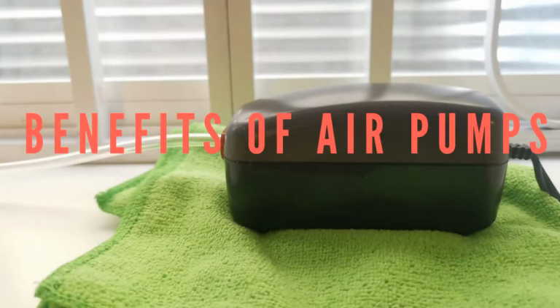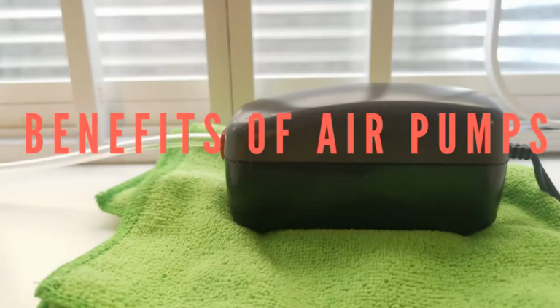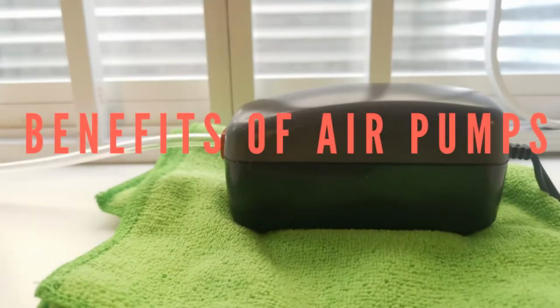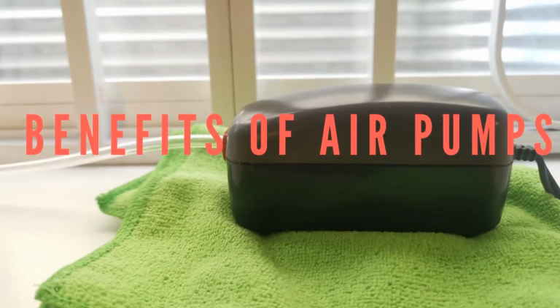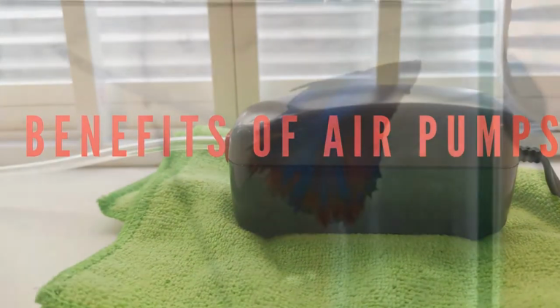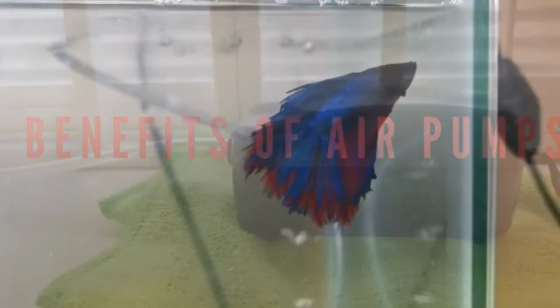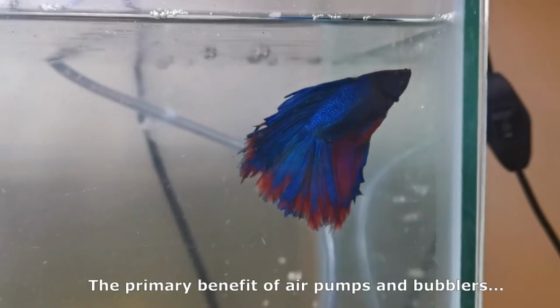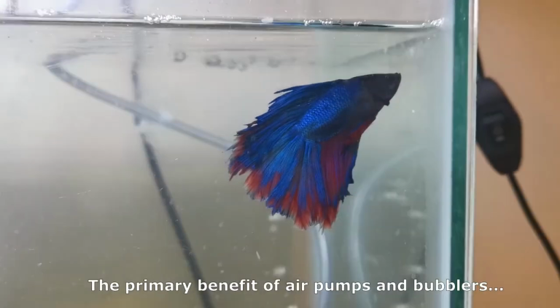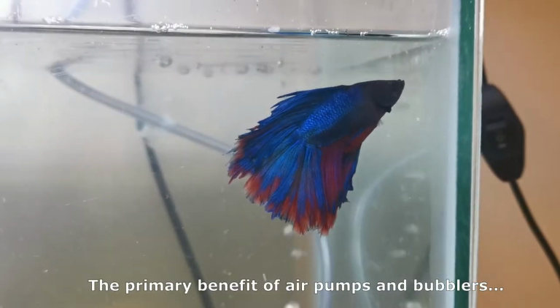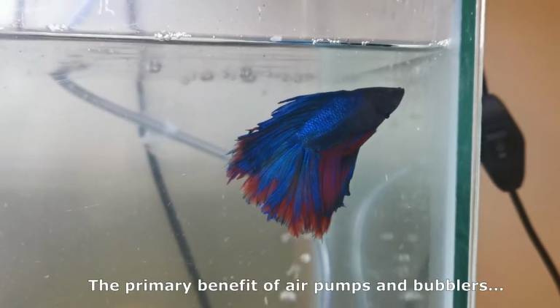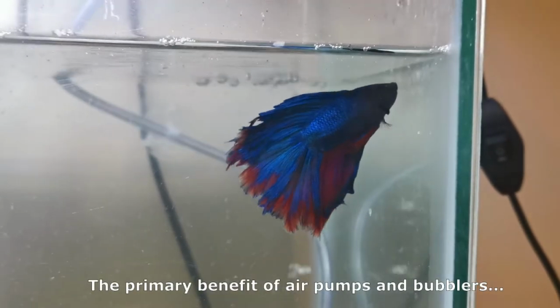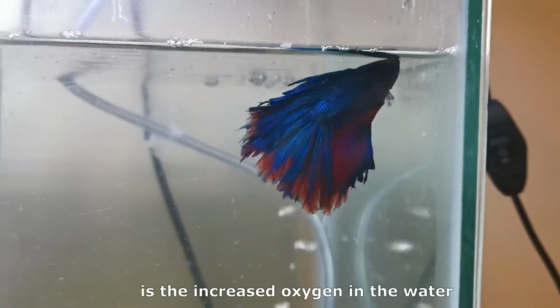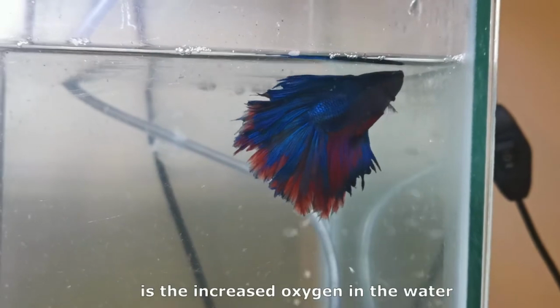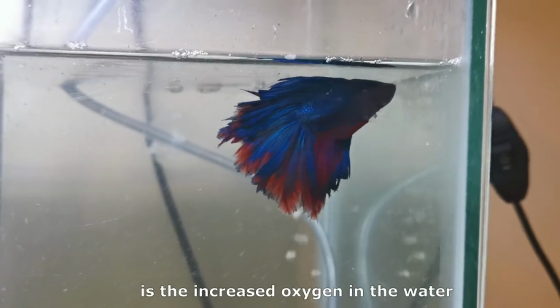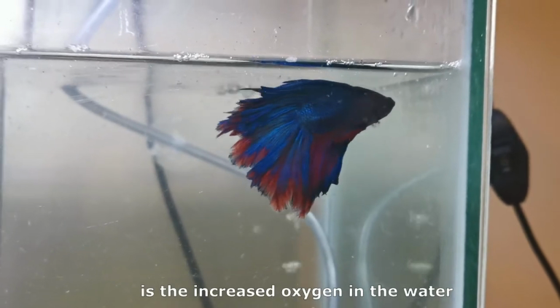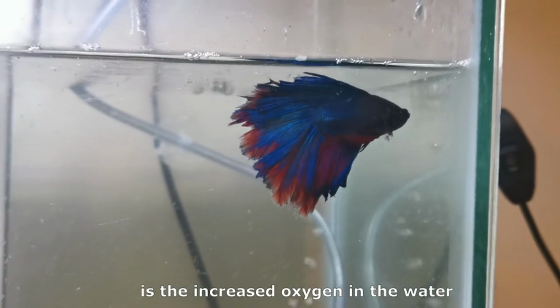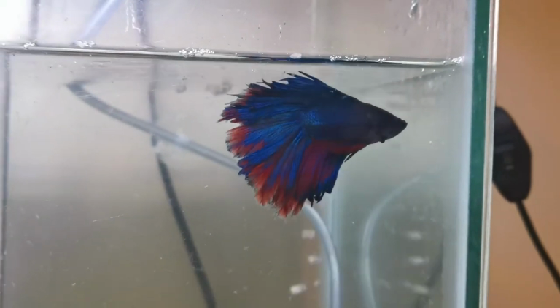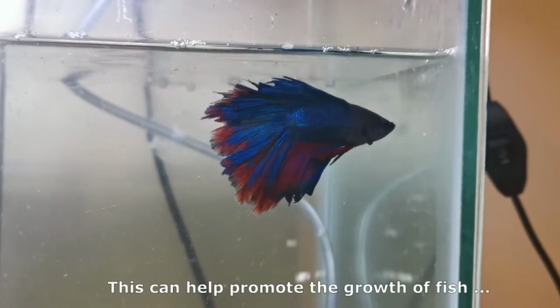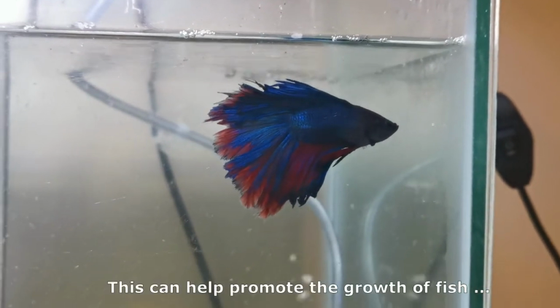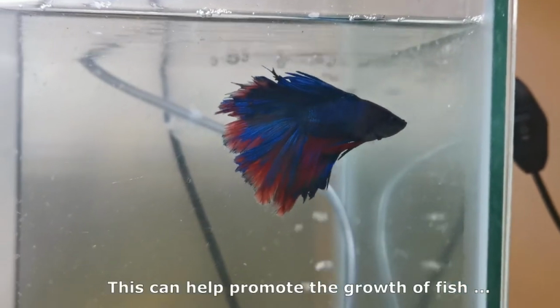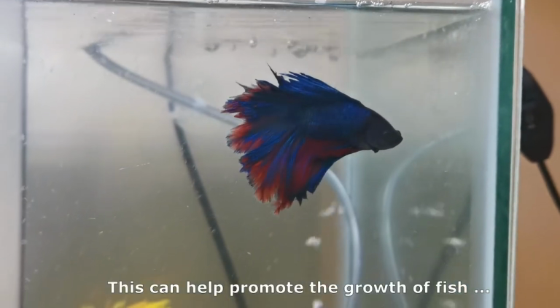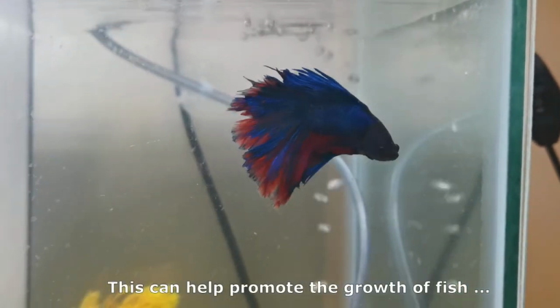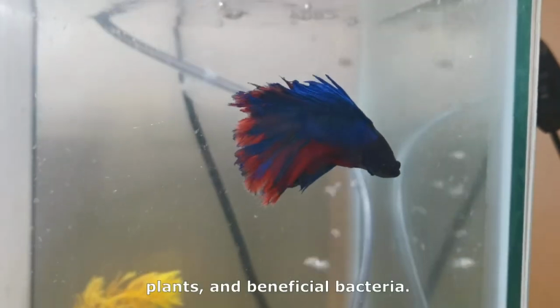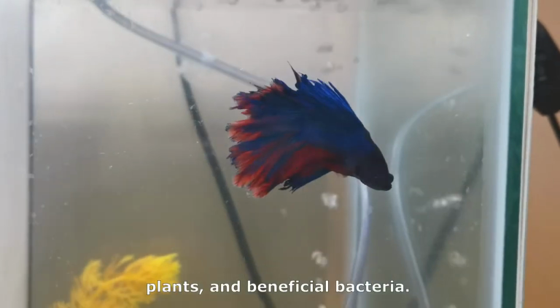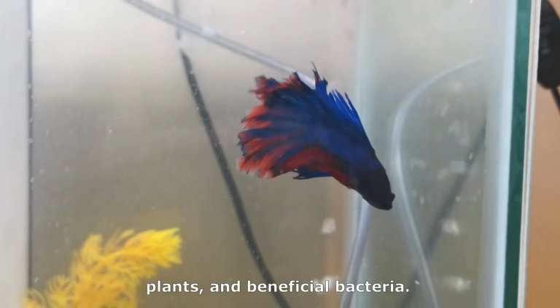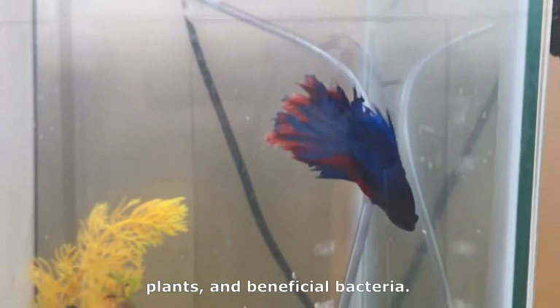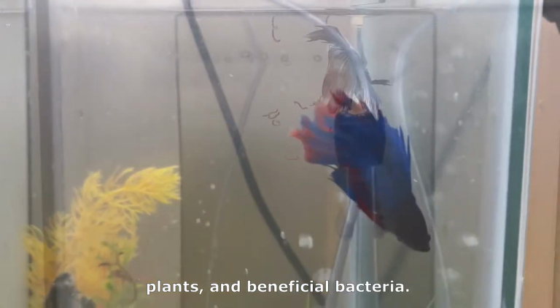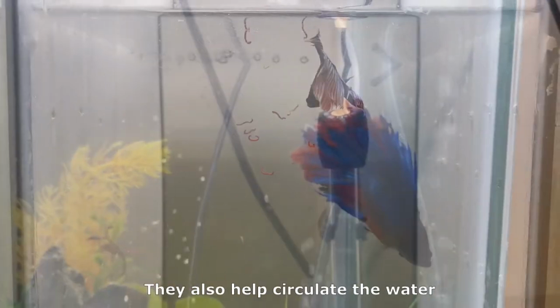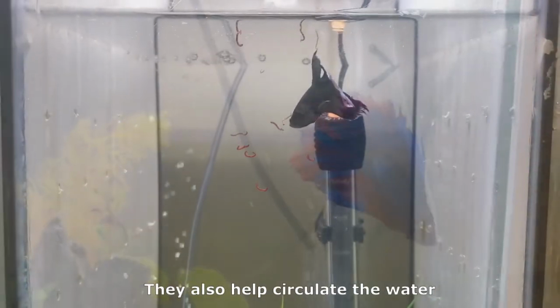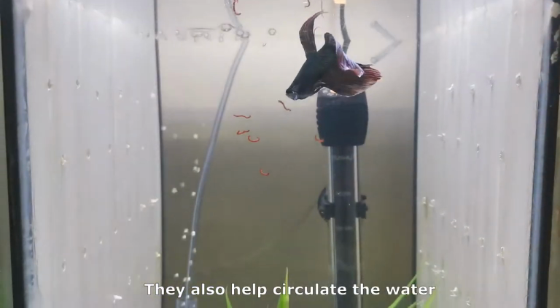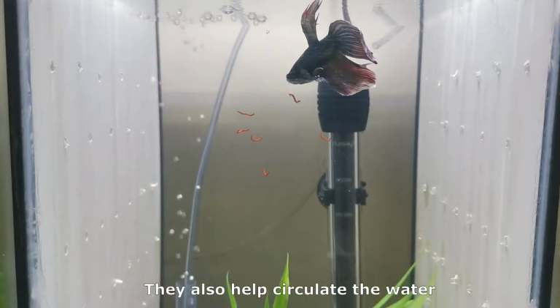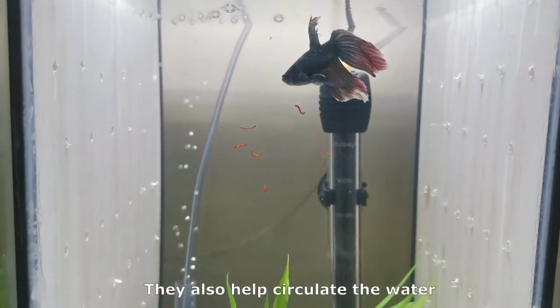Benefits of air pumps. The primary benefit of air pumps and bubblers is the increased oxygen in the water. This can help promote the growth of fish, plants, and beneficial bacteria.